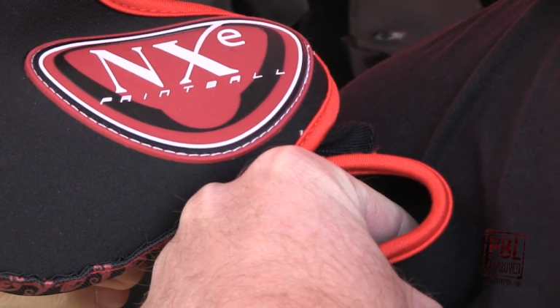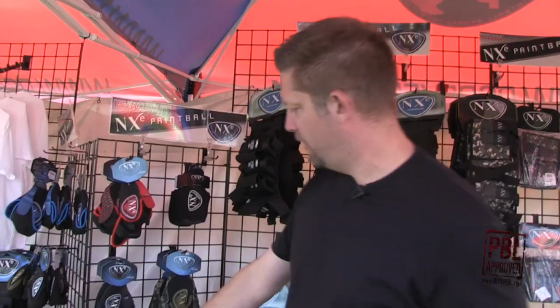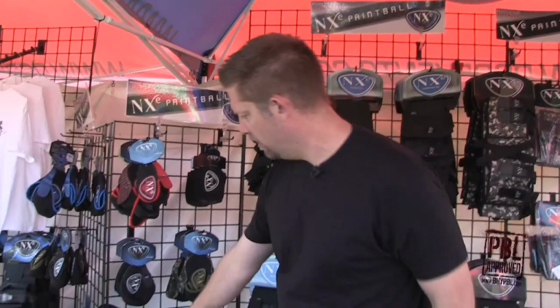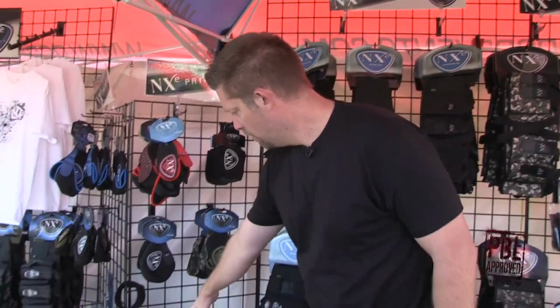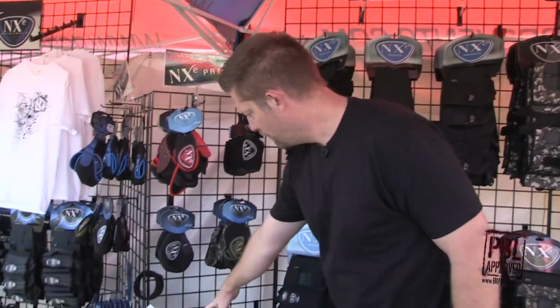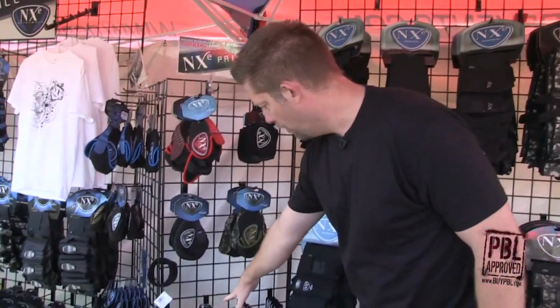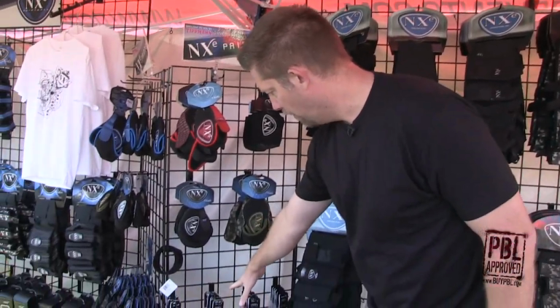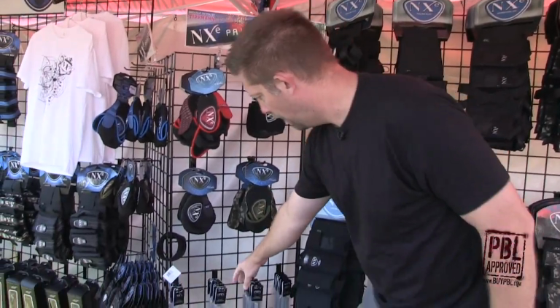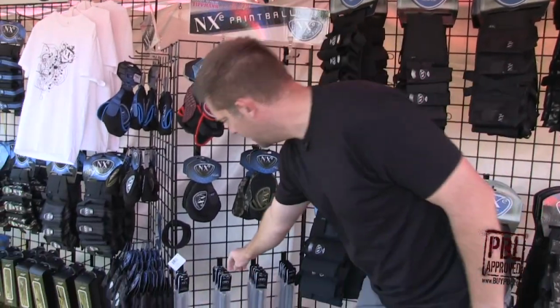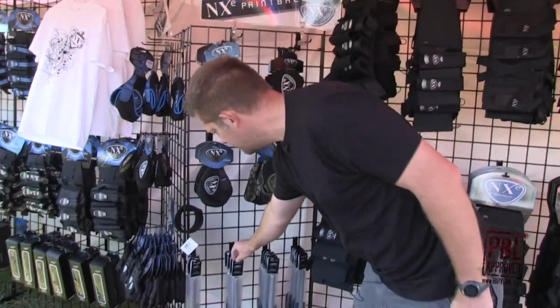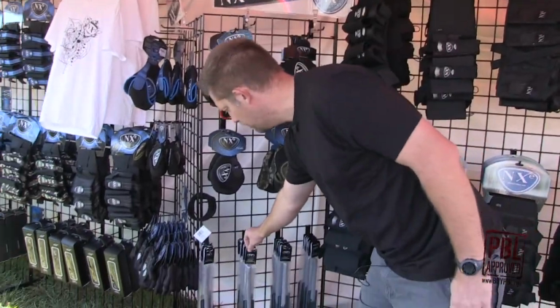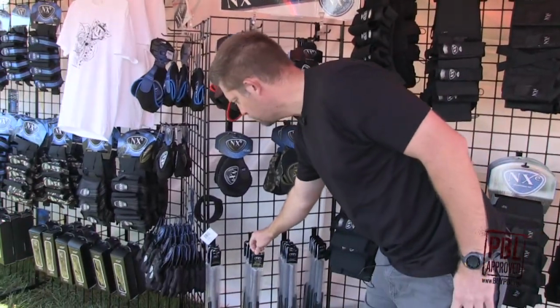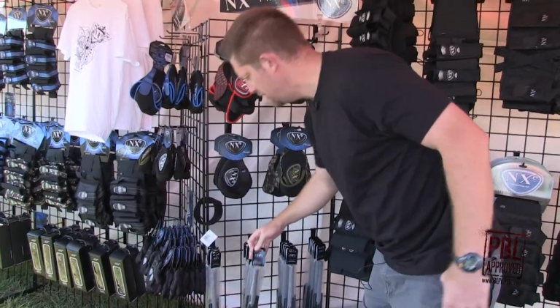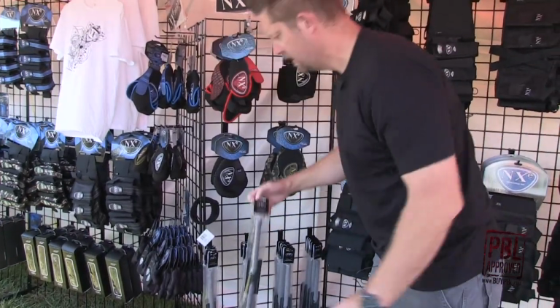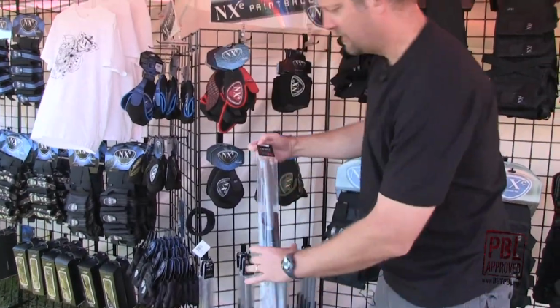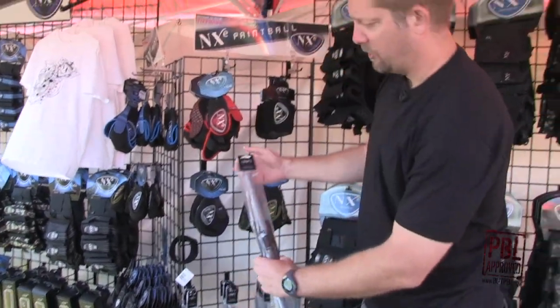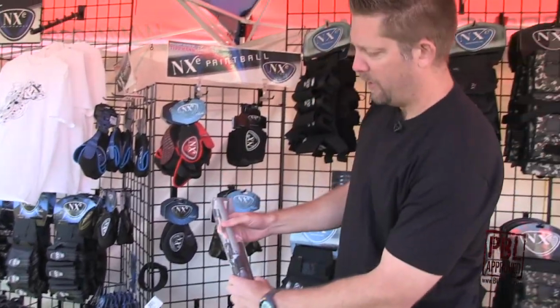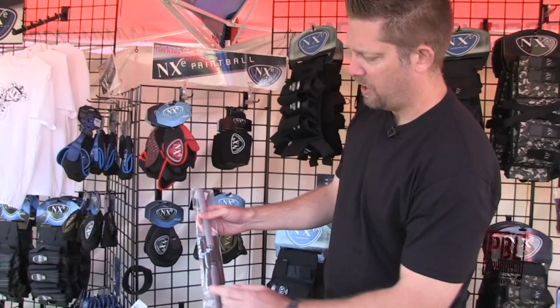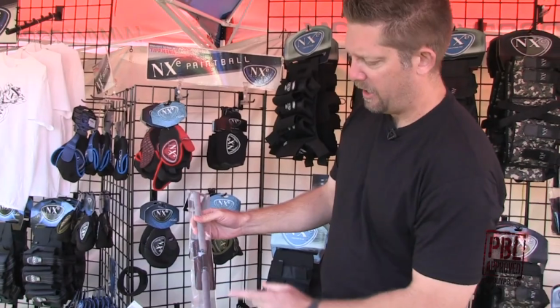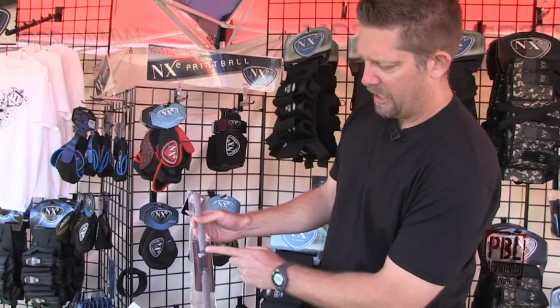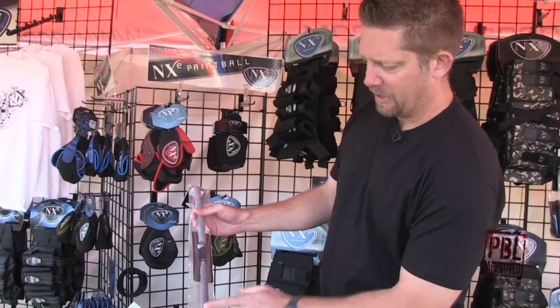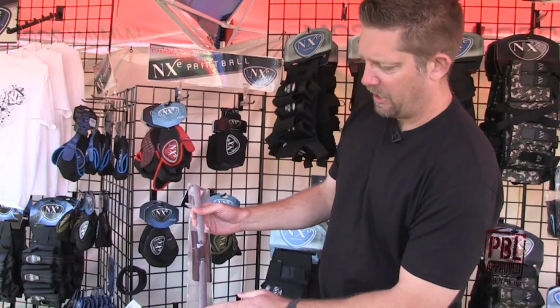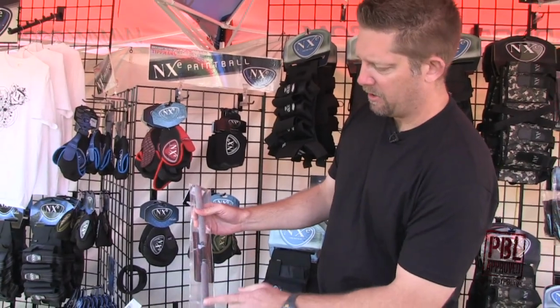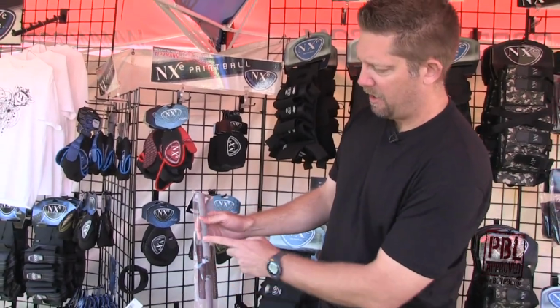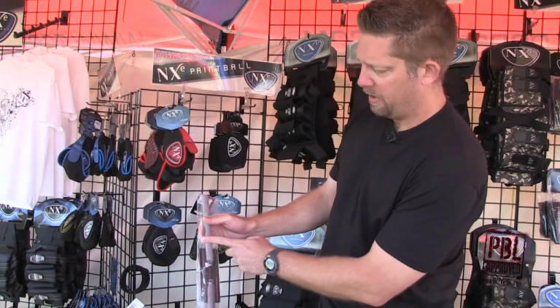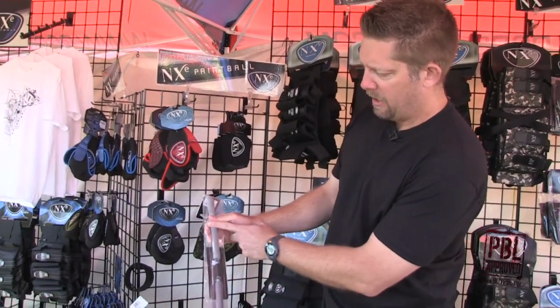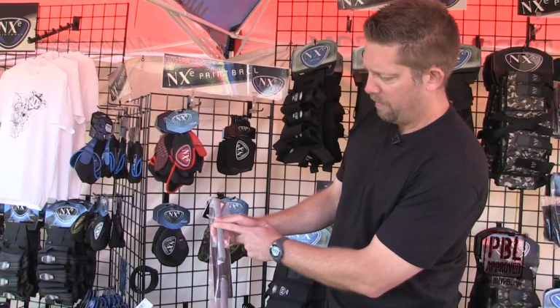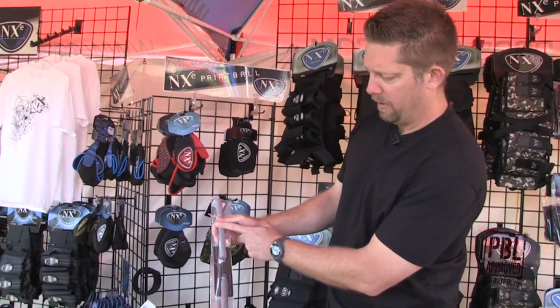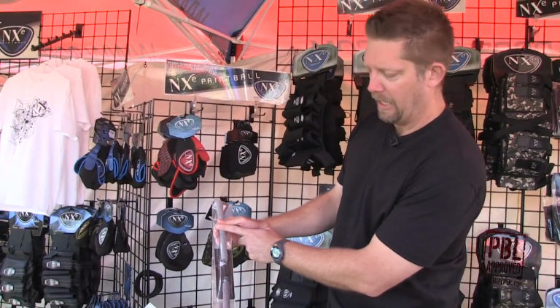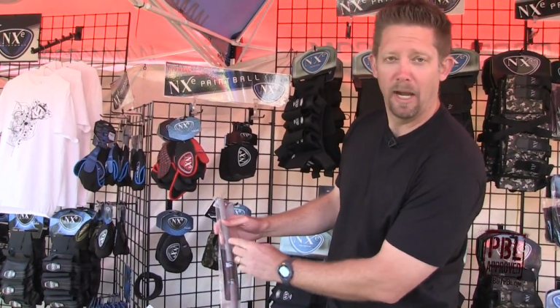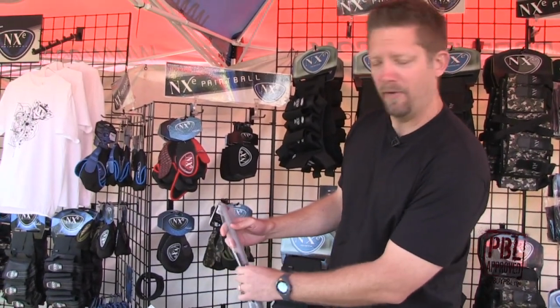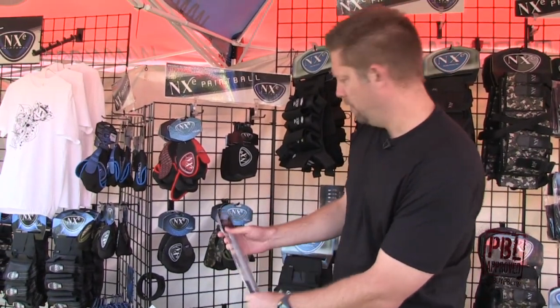Down here we've got our NXE barrel squeegee. It's got two ends on it — the terry cloth and the microfiber.